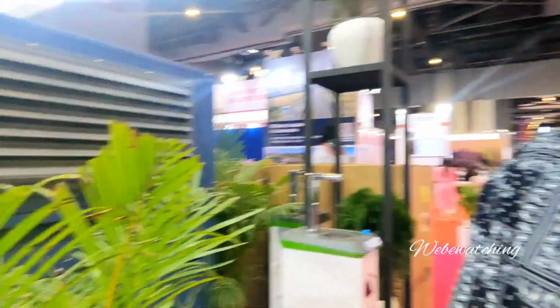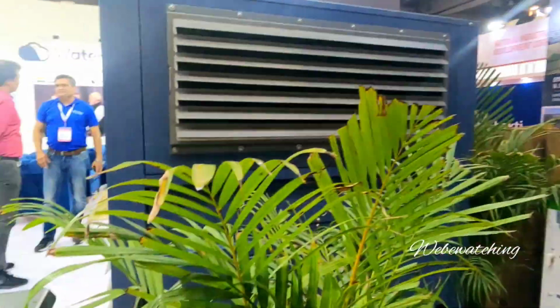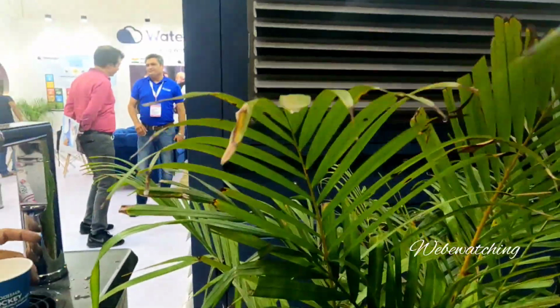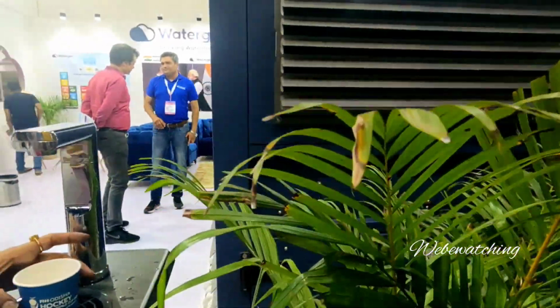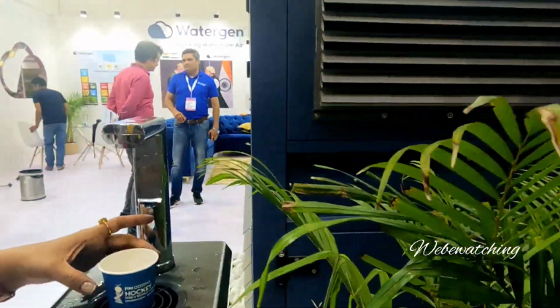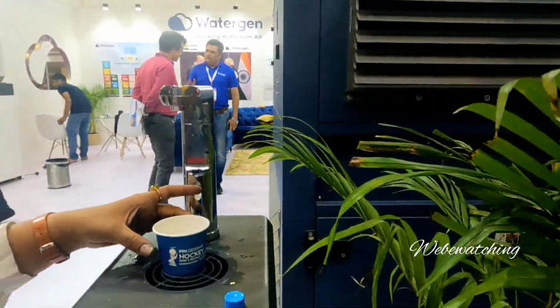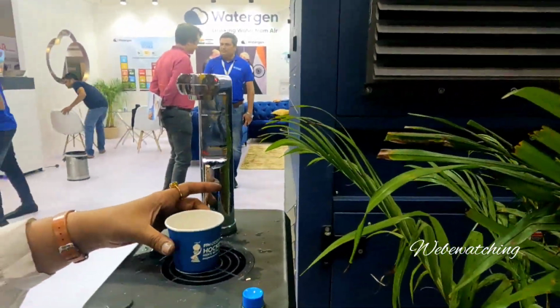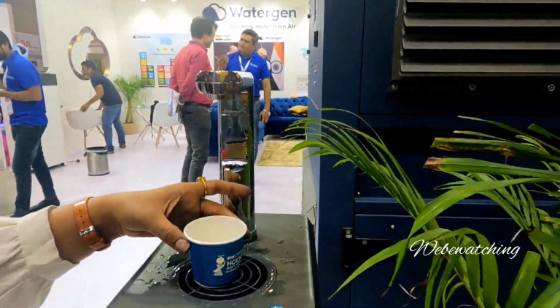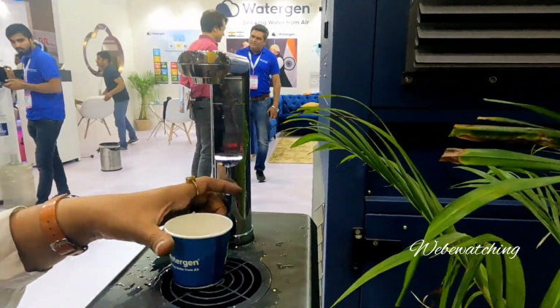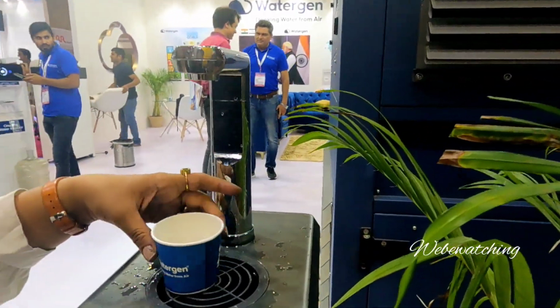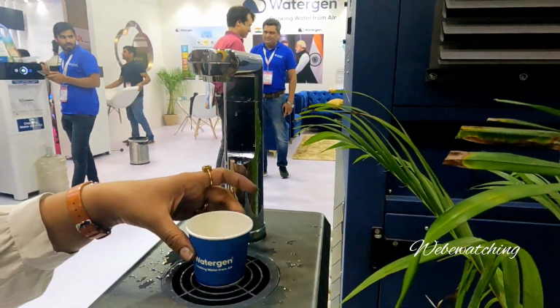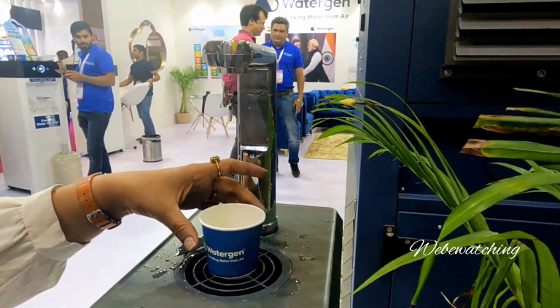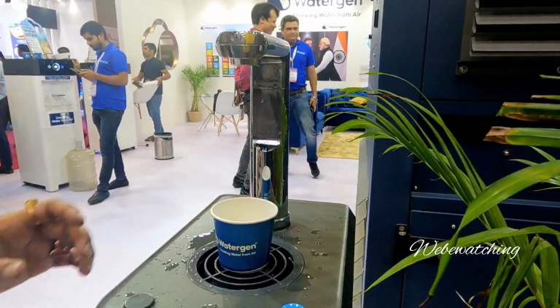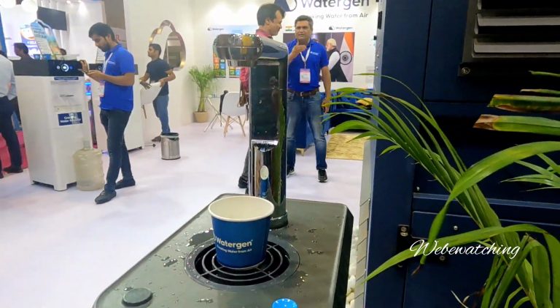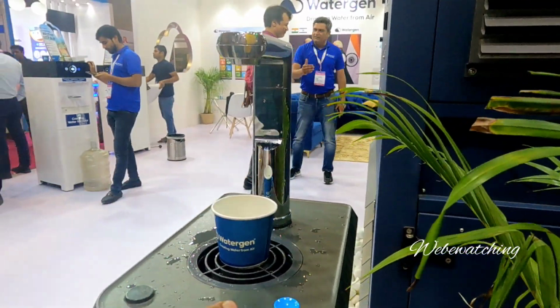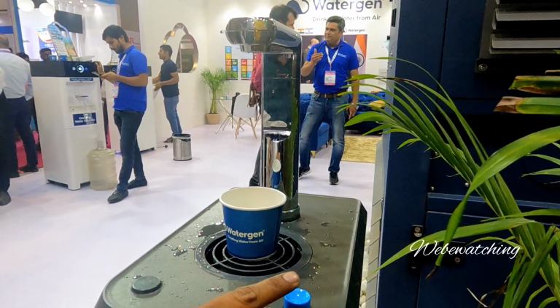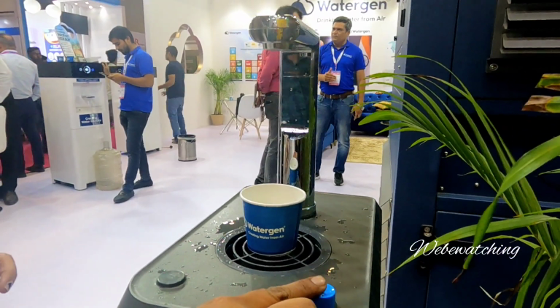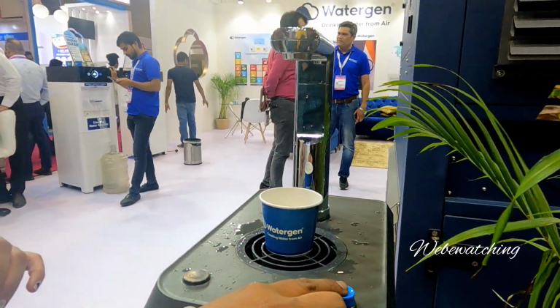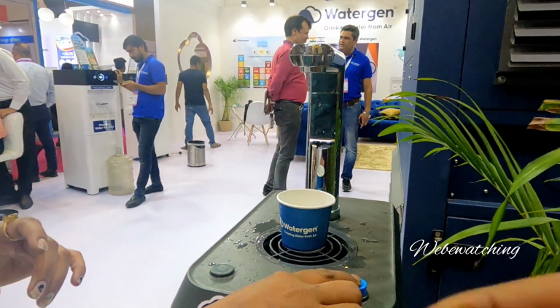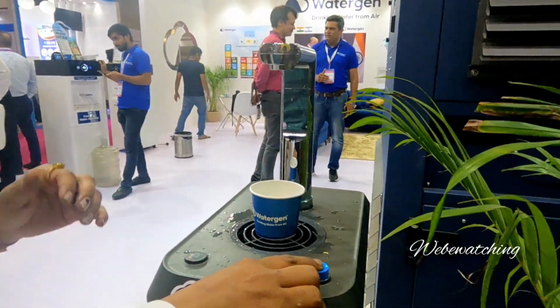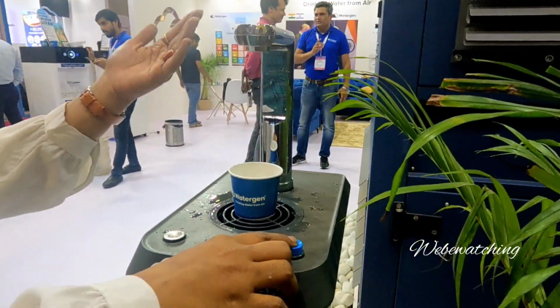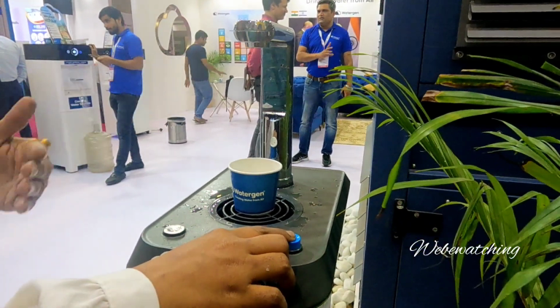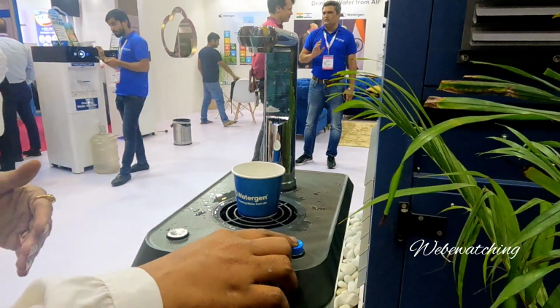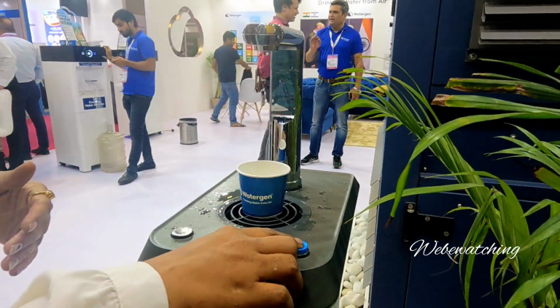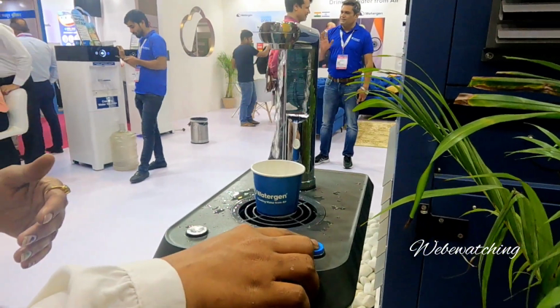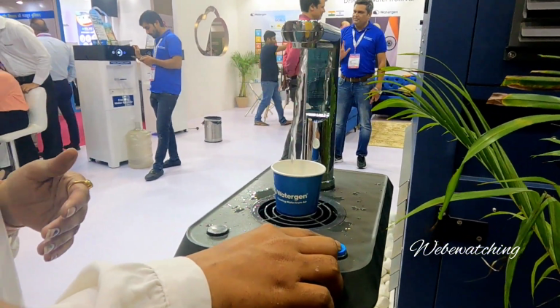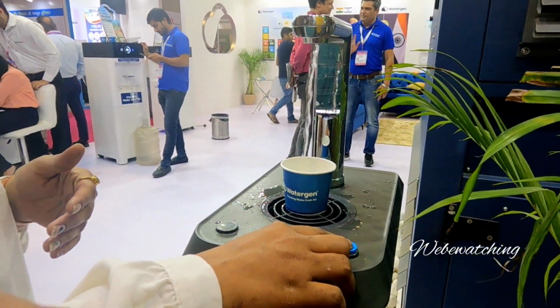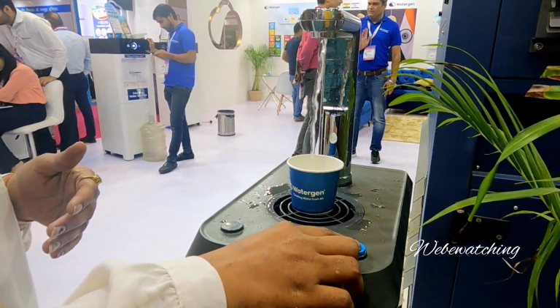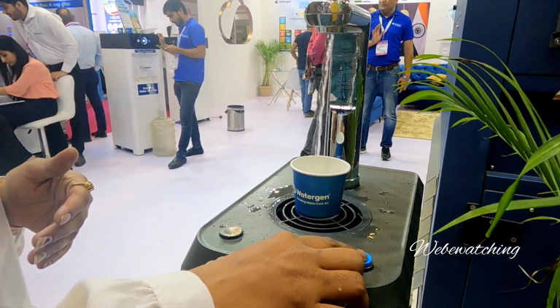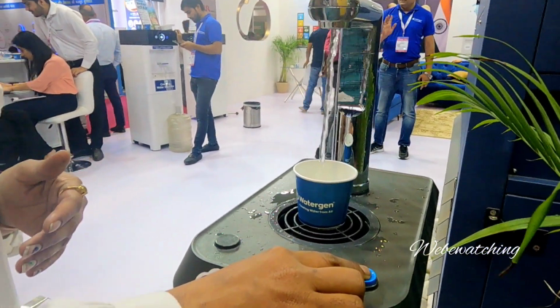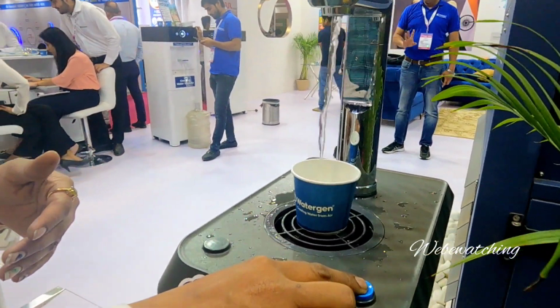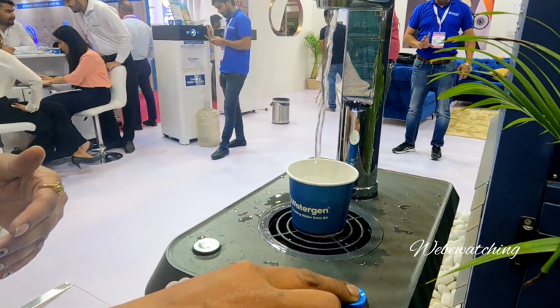This is water. These are our dispensers. We have put a glass in our dispensers. It will pump out fresh, clean and cold drinking water.